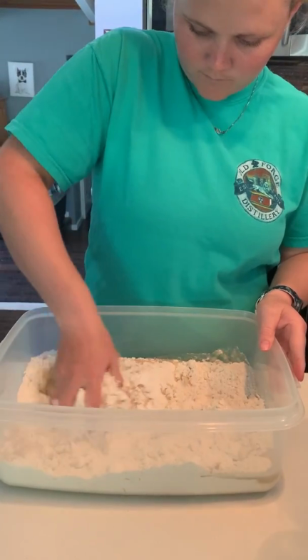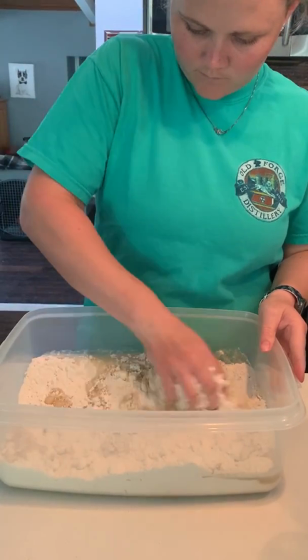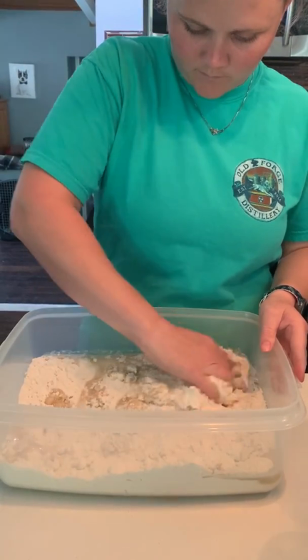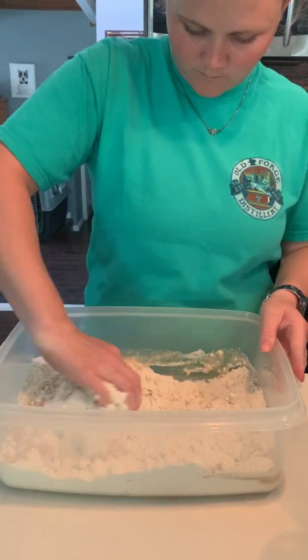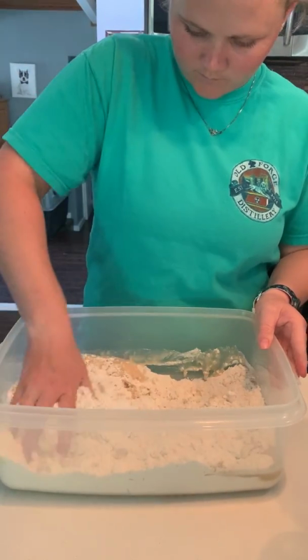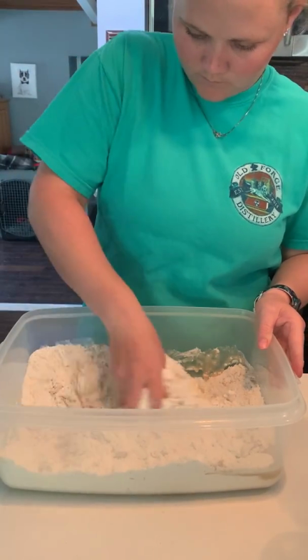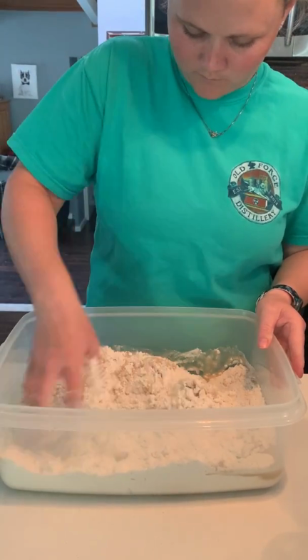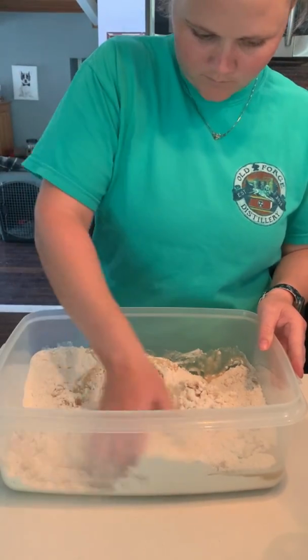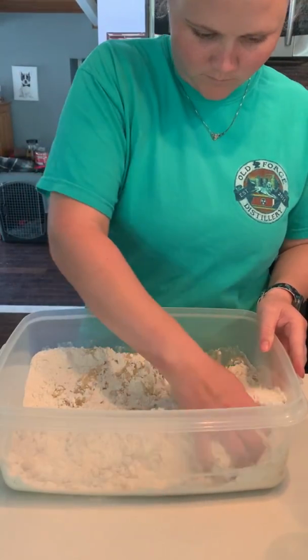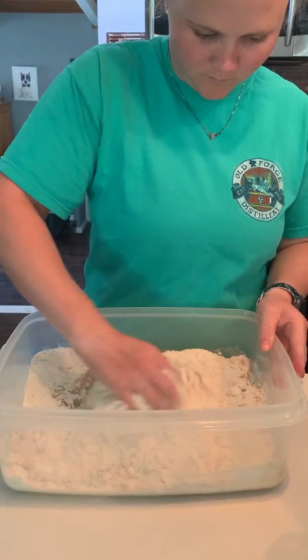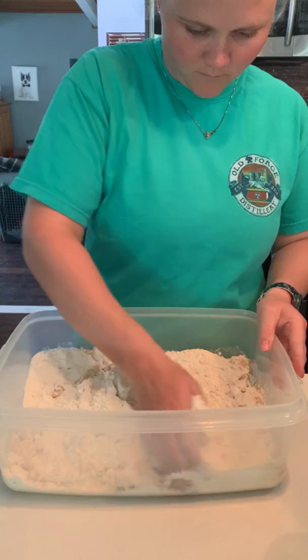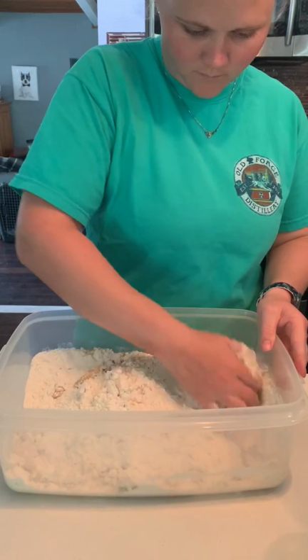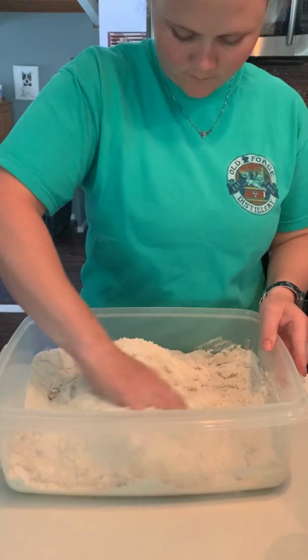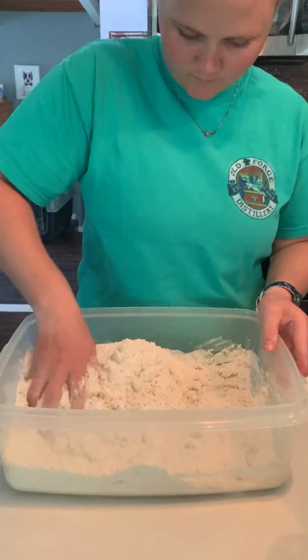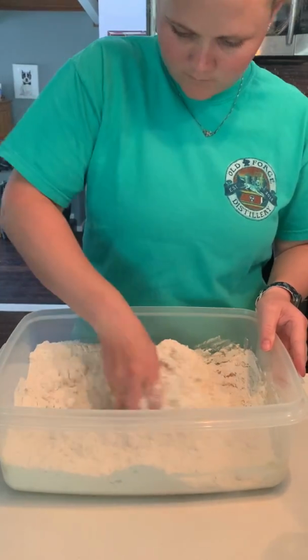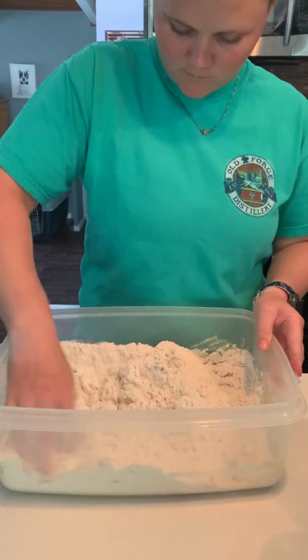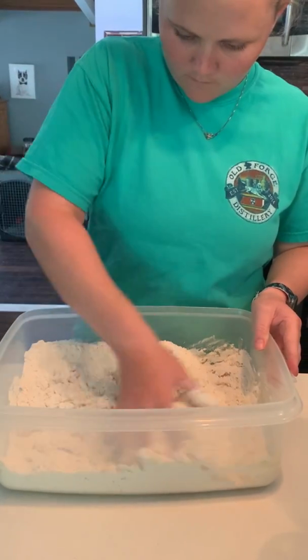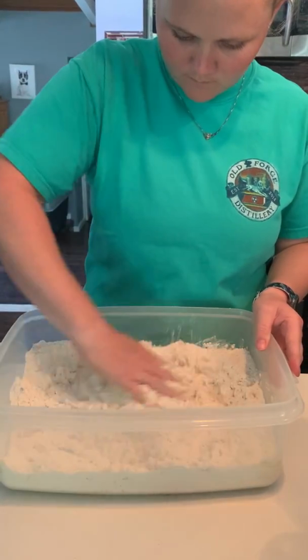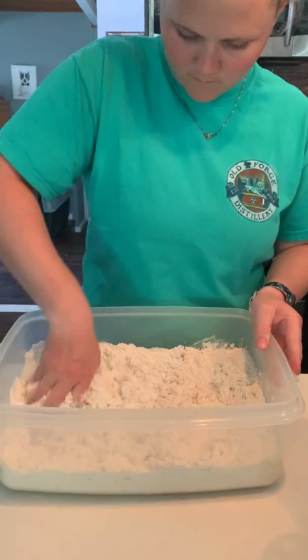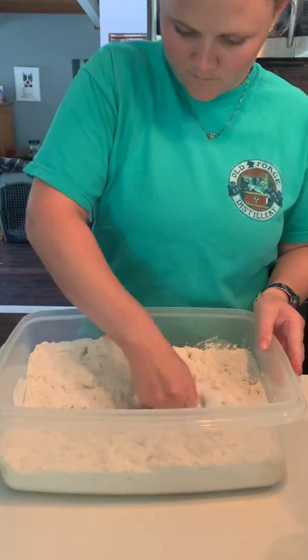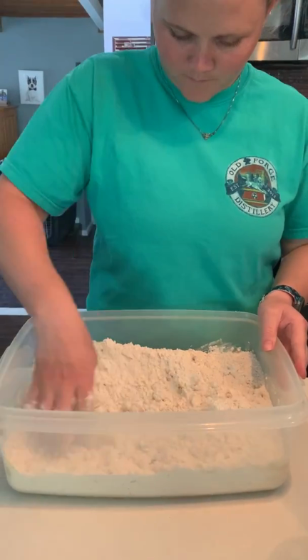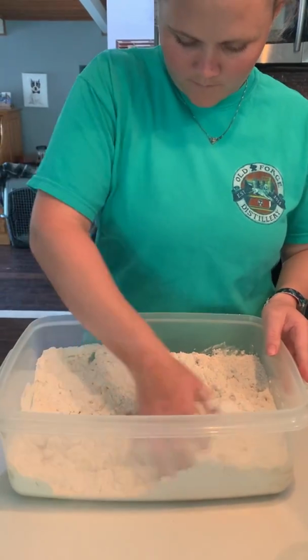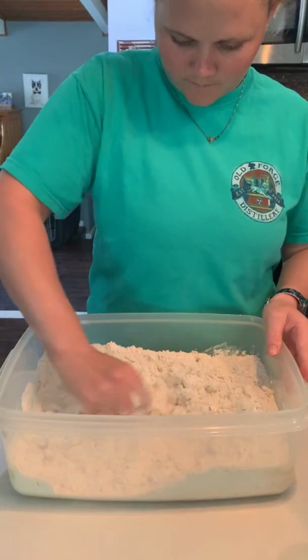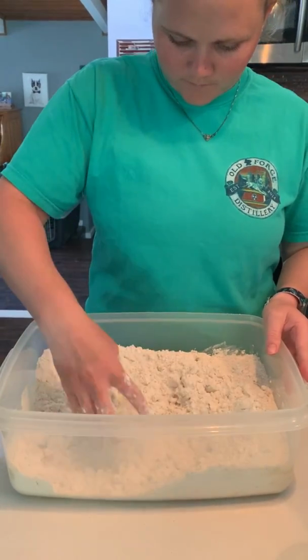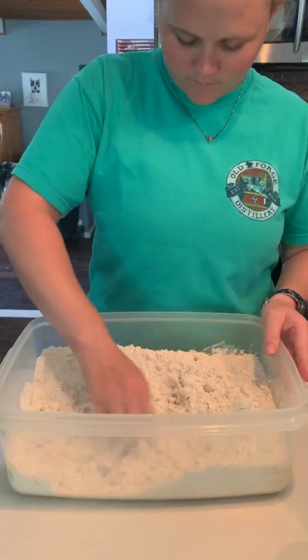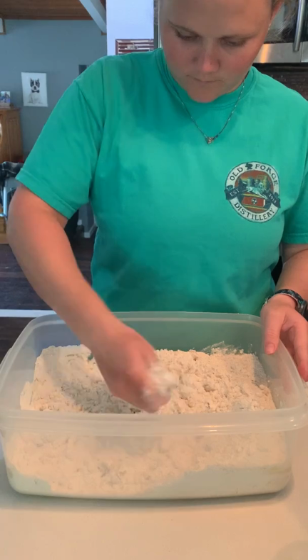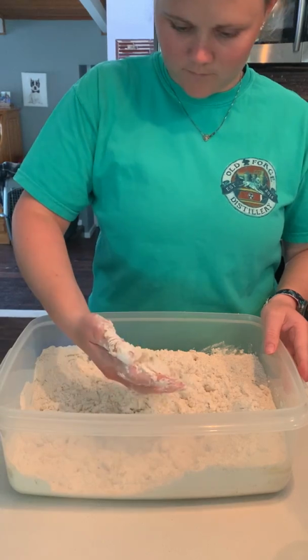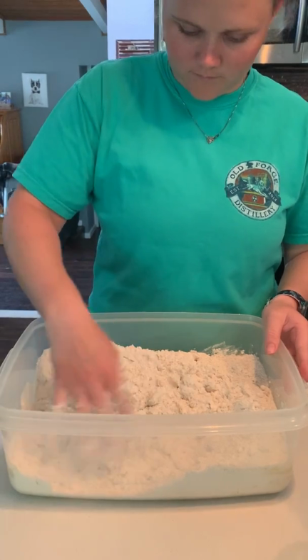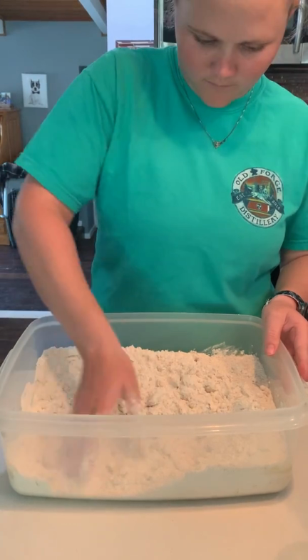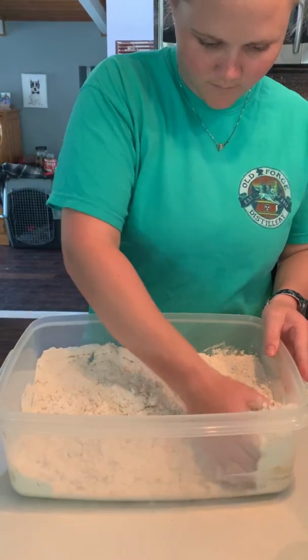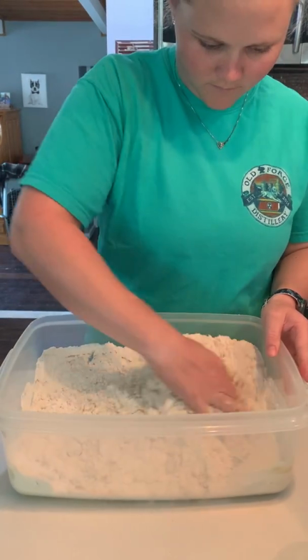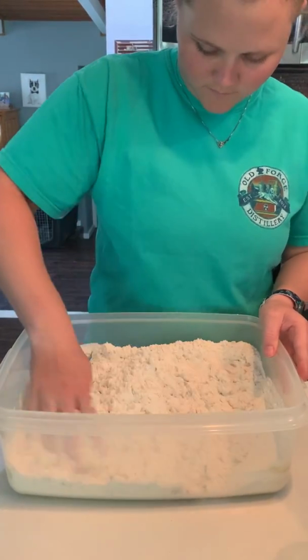Once you get it all mixed up, it will be just like moon sand. And you can build with it, make snowmen. And it smells so good.